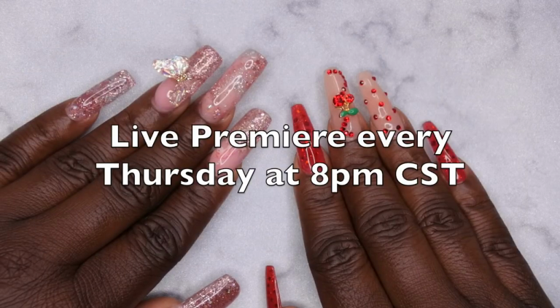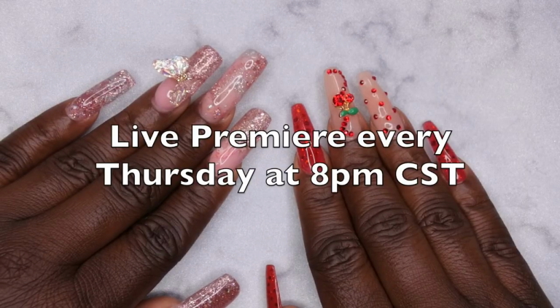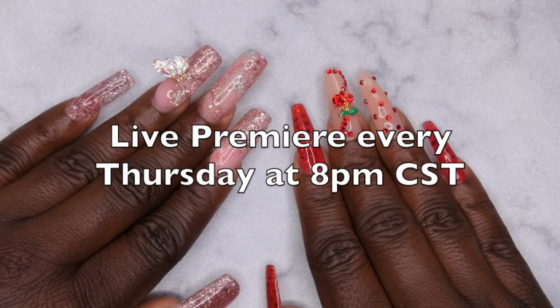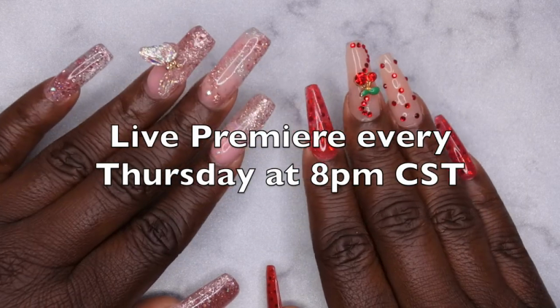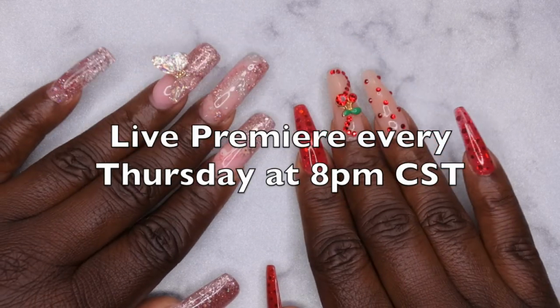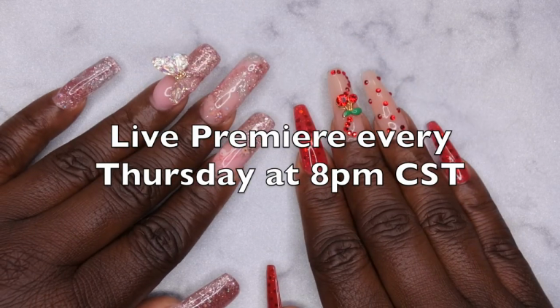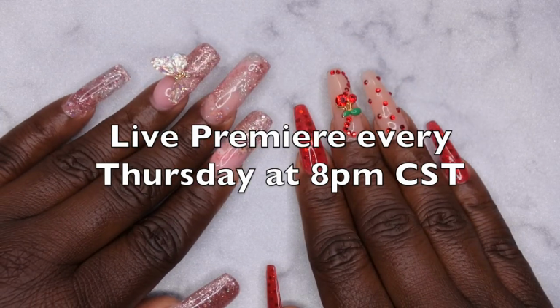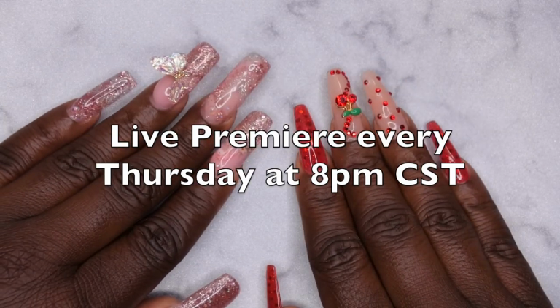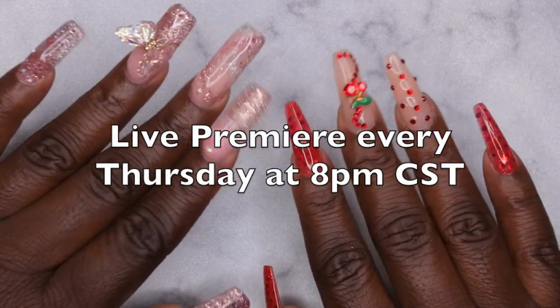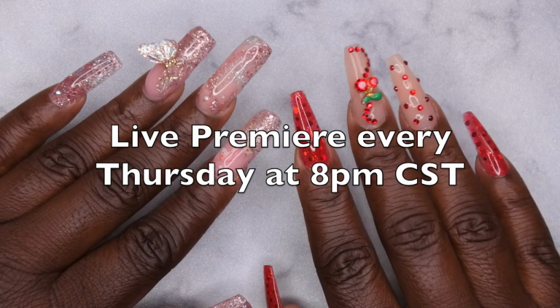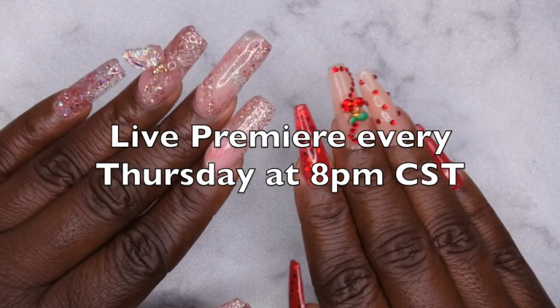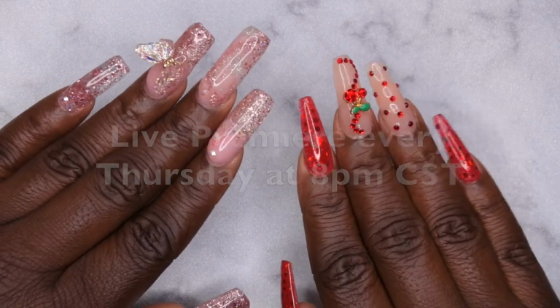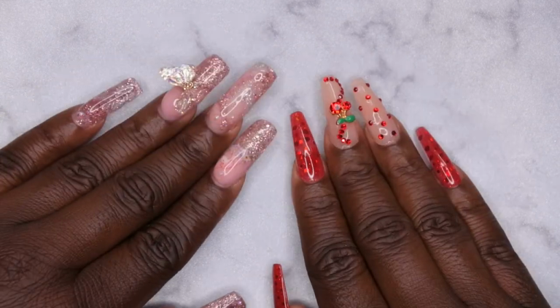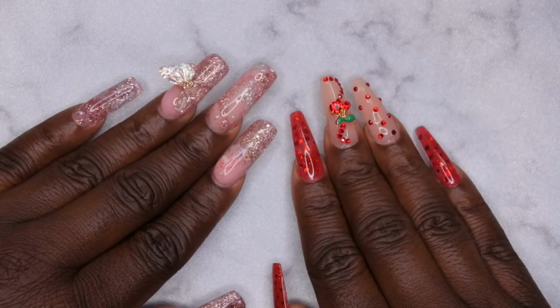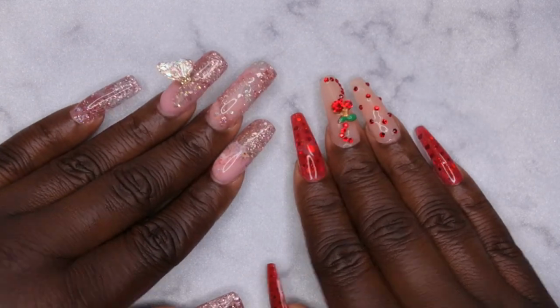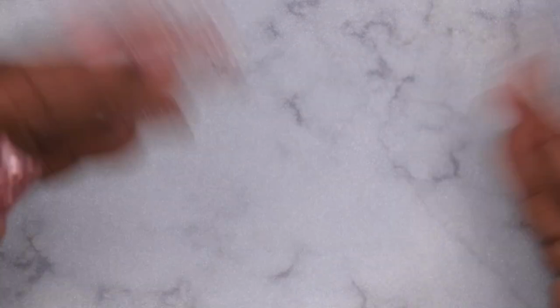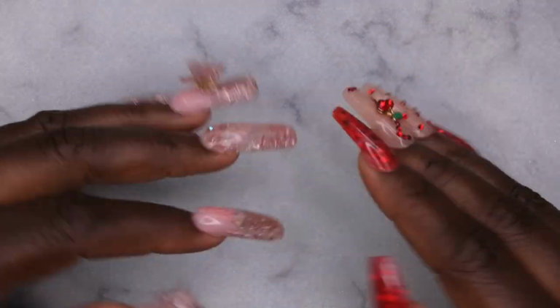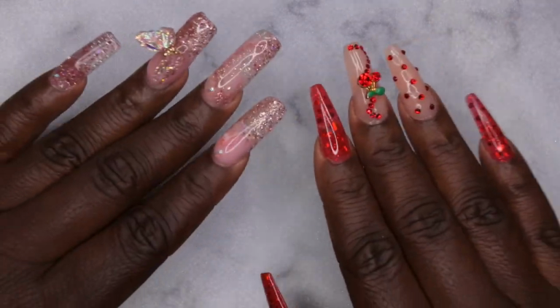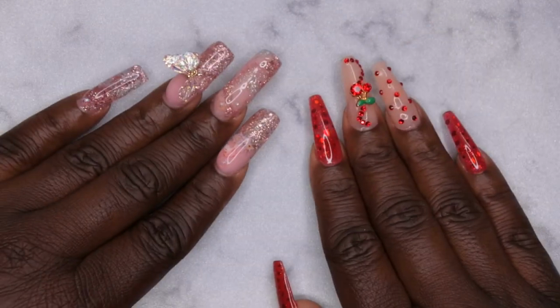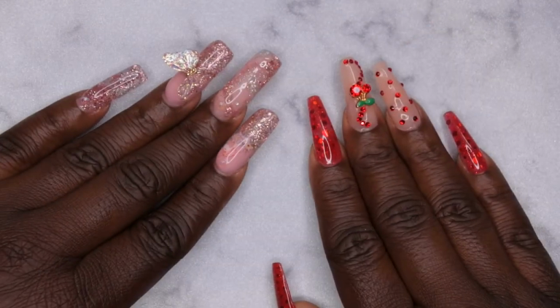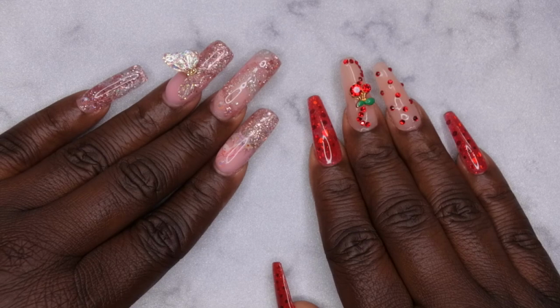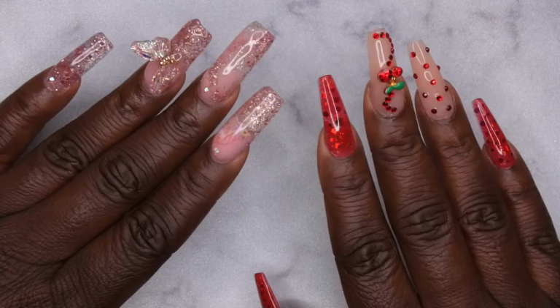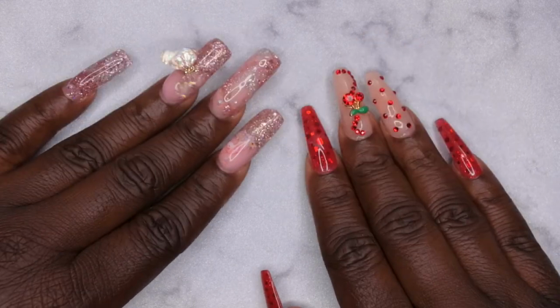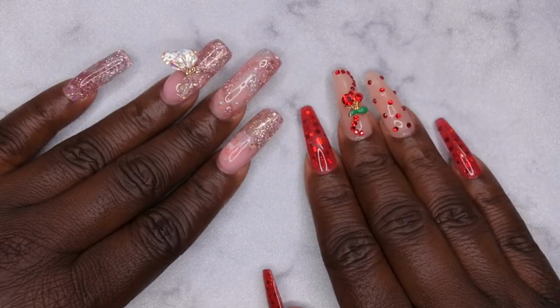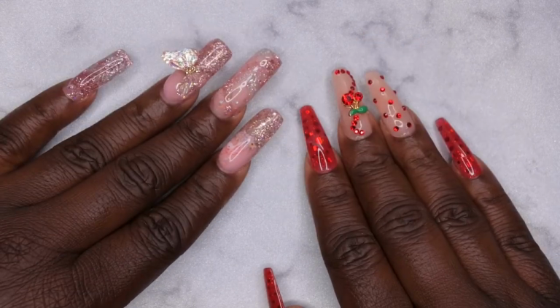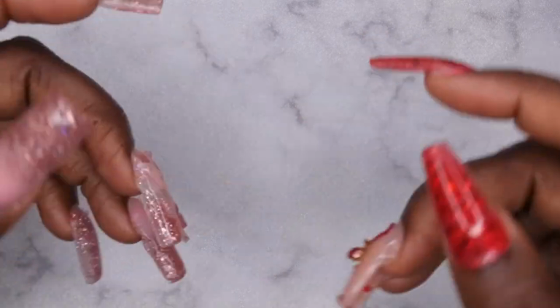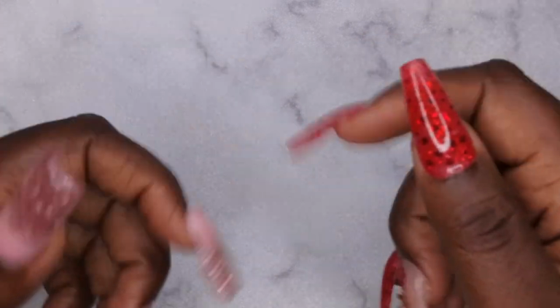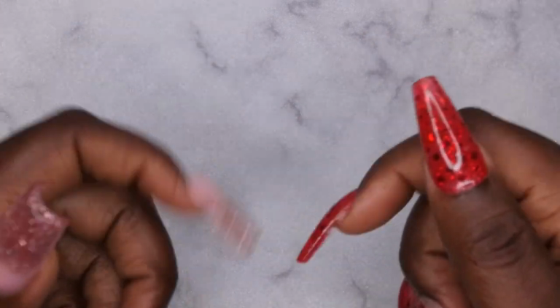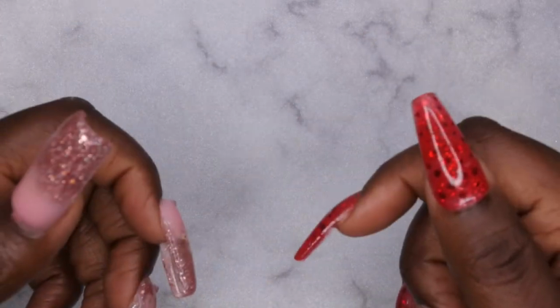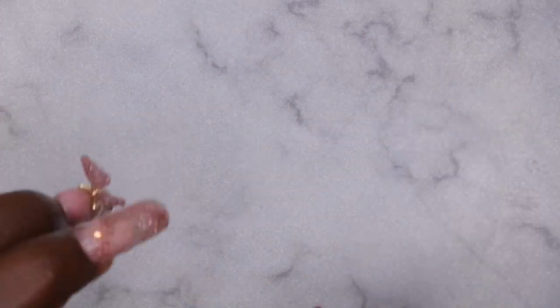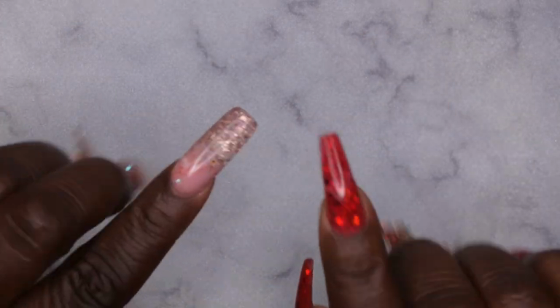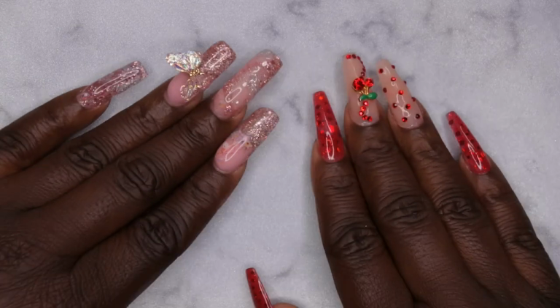I do upload every Tuesday, Thursday, and Saturday. Thursdays in particular are my Nail Therapy Thursday premieres where I tune in live with you all as you watch me do my nails. If you like what you saw here, definitely stick around and join the happy family — I'd love to have you. As always, leave some love in the comments down below and I'll see you in my next video. I hope you all have a wonderful, awesome, spectacular day — bye!